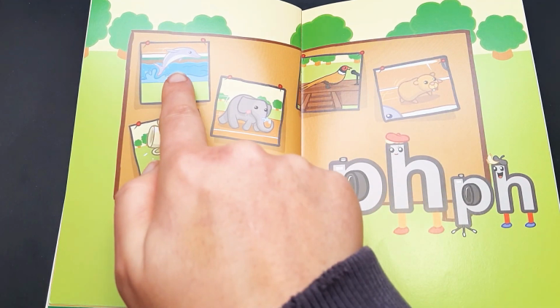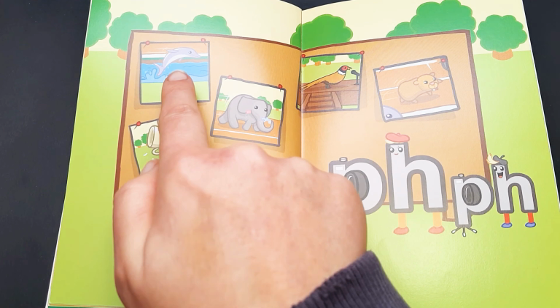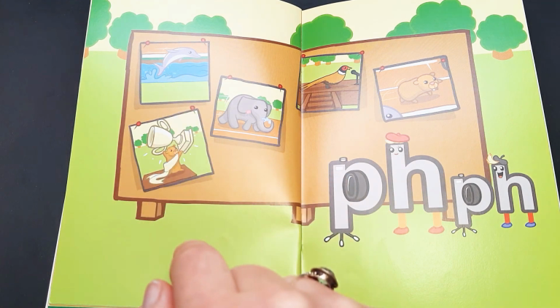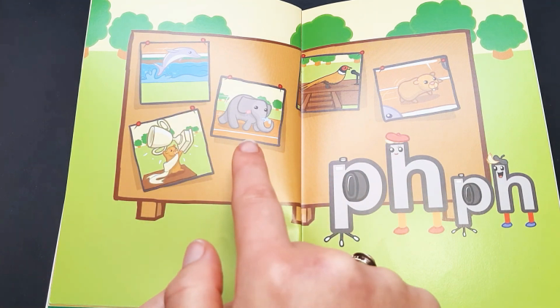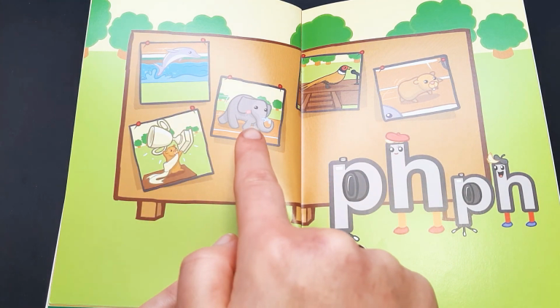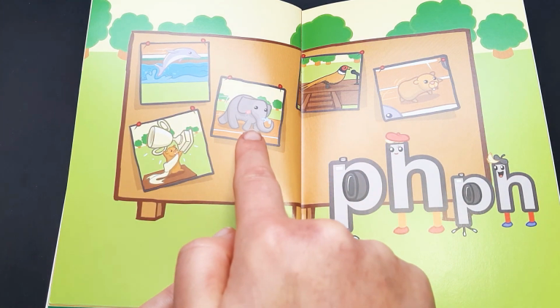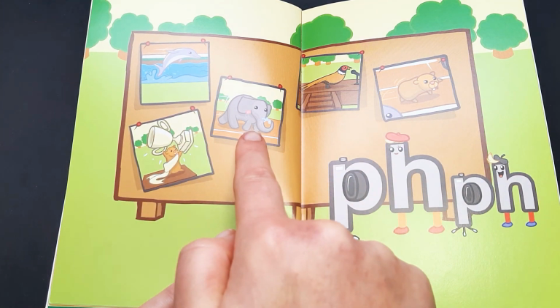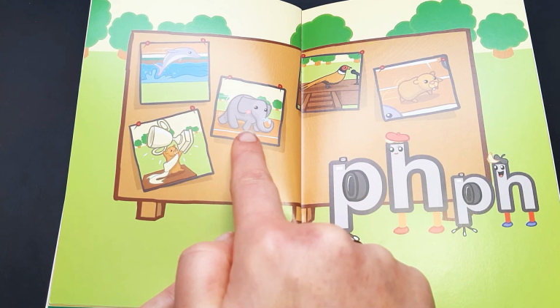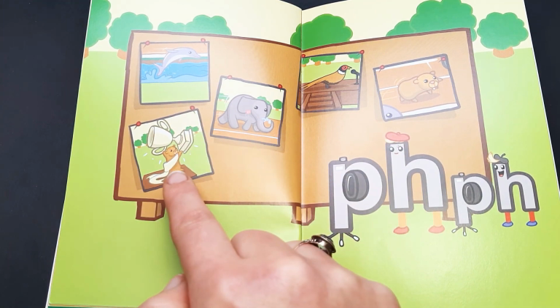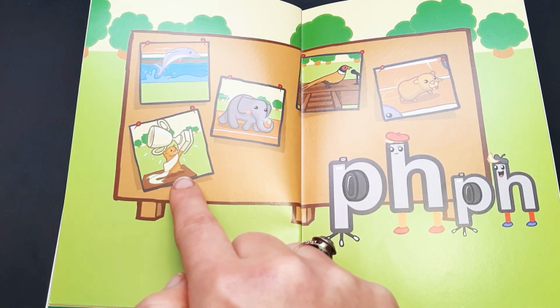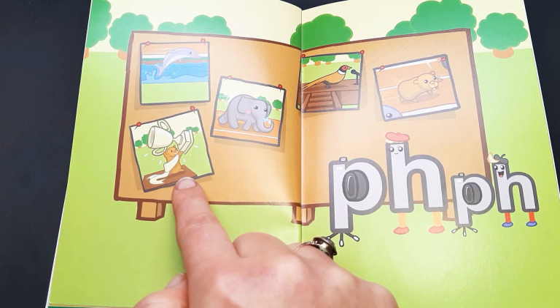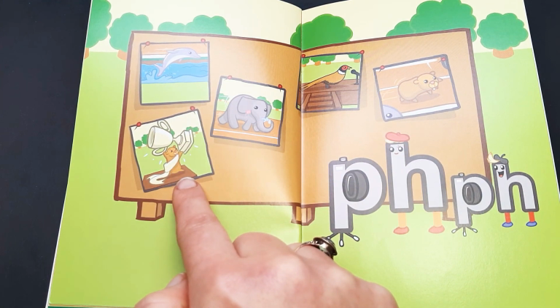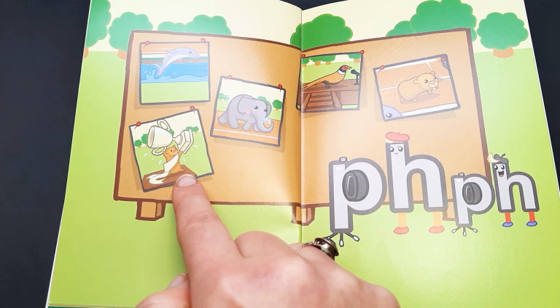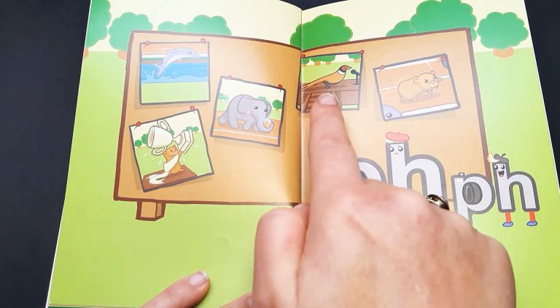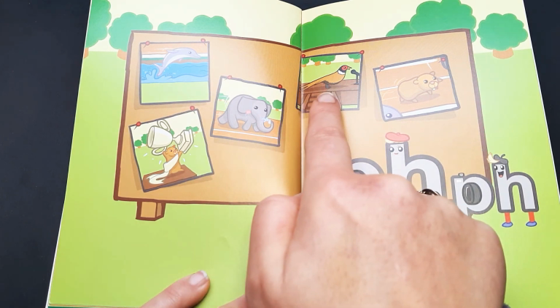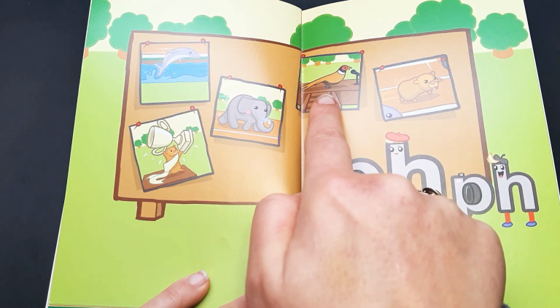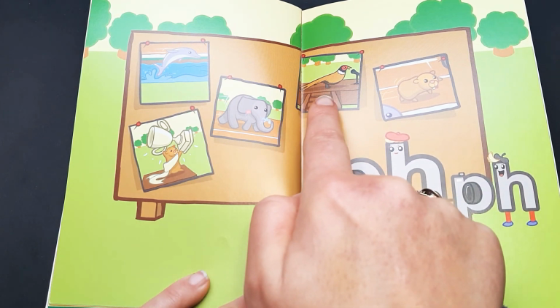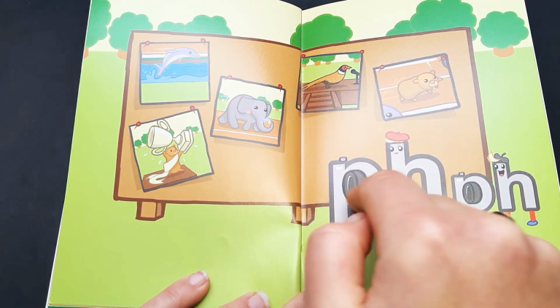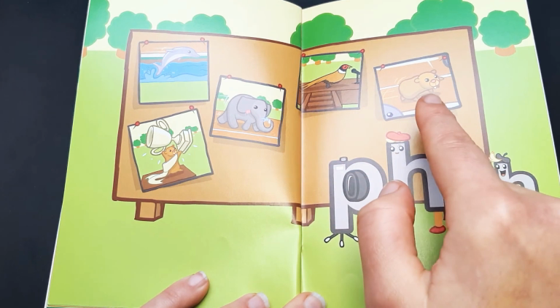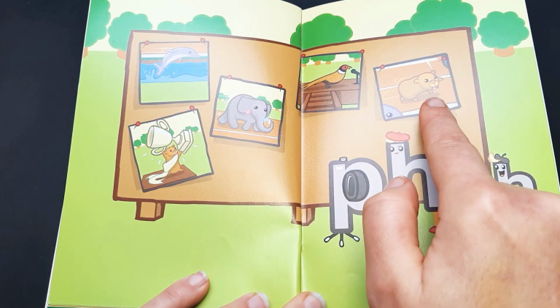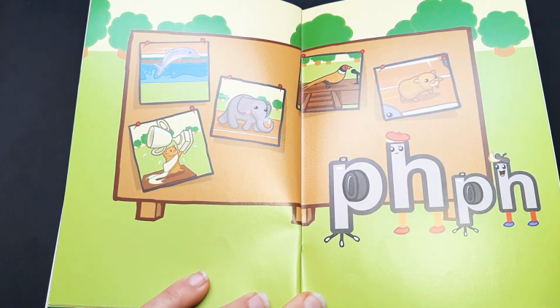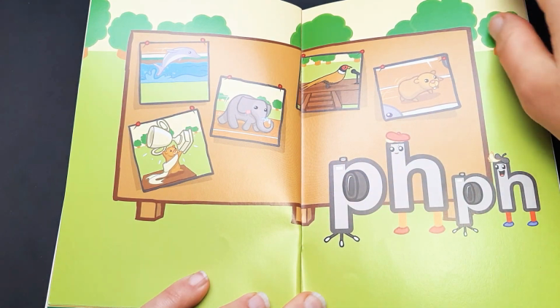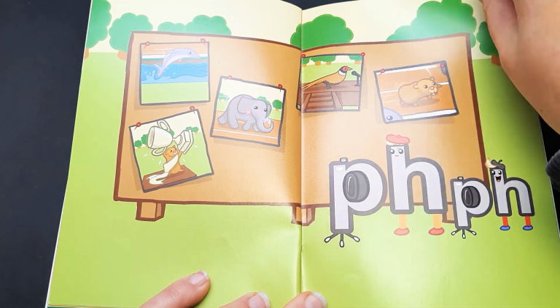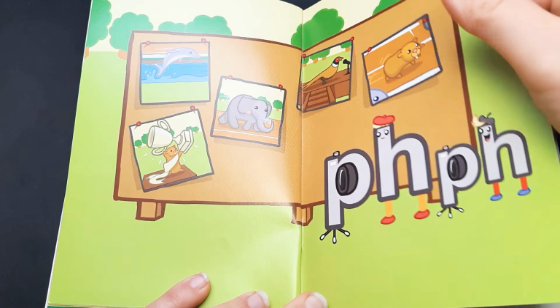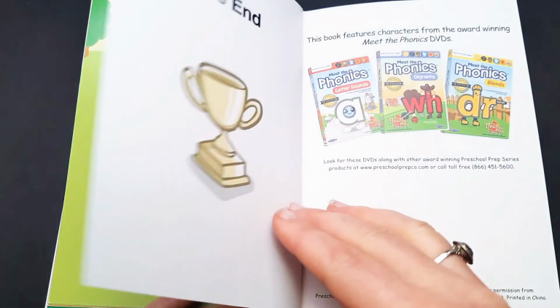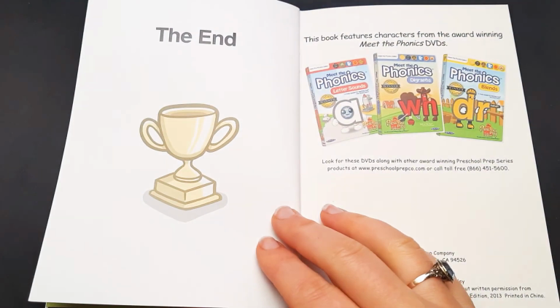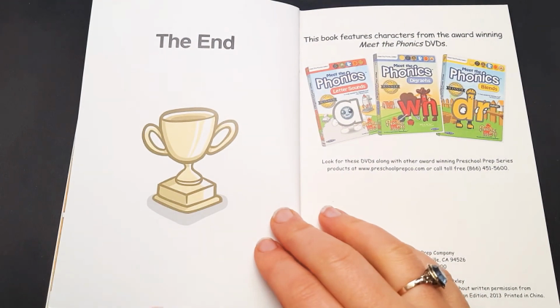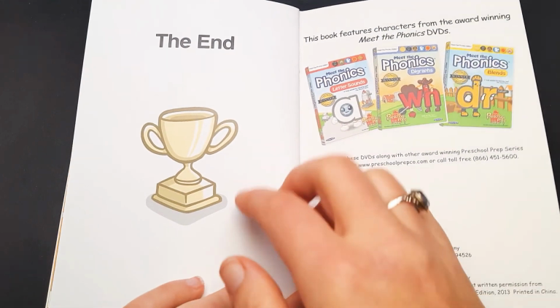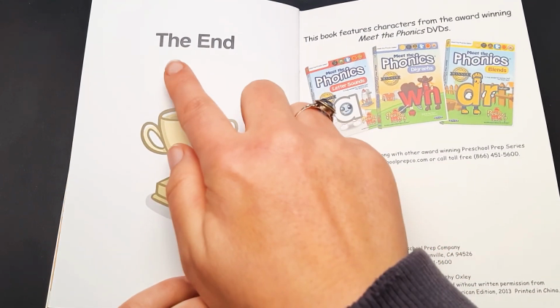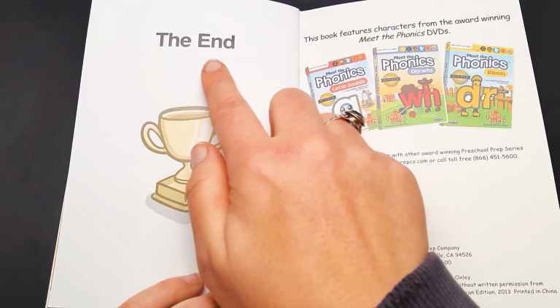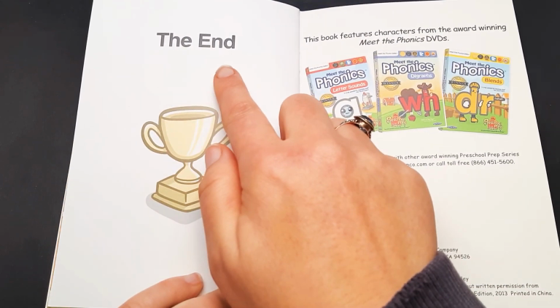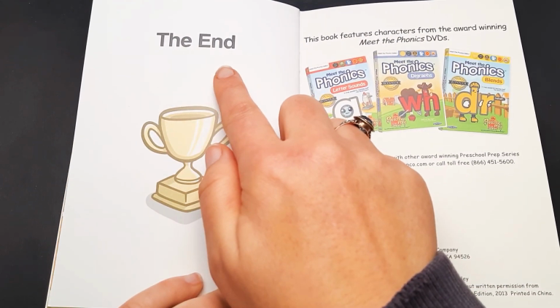Dolphin, elephant, gopher, pheasant. The end.